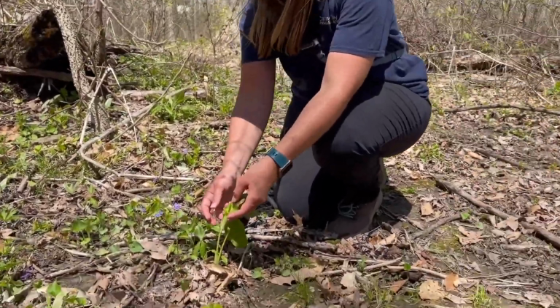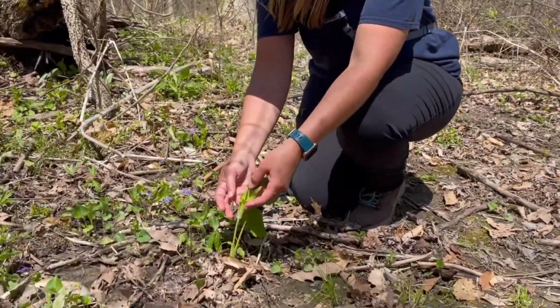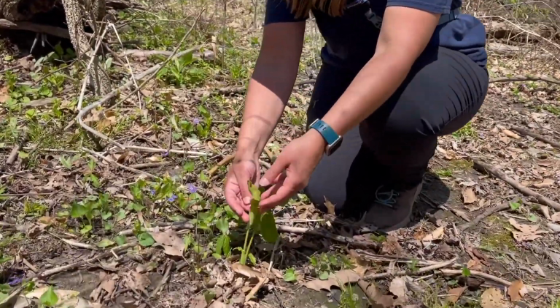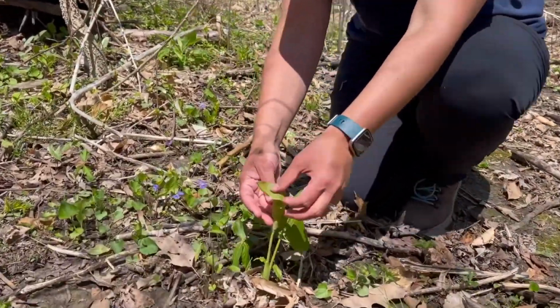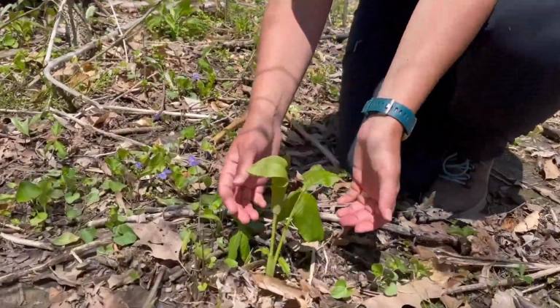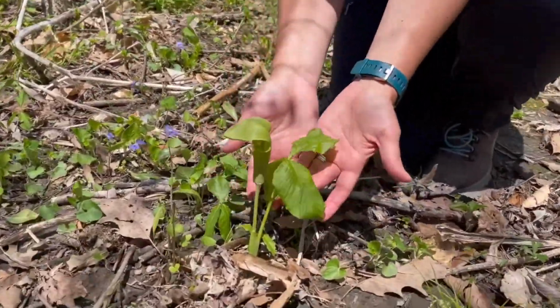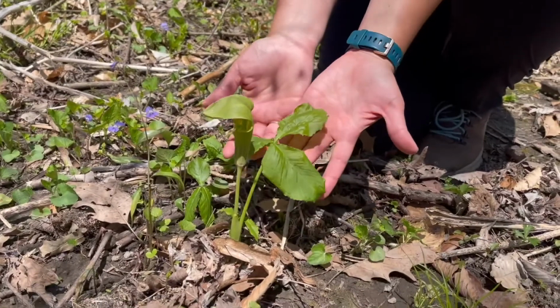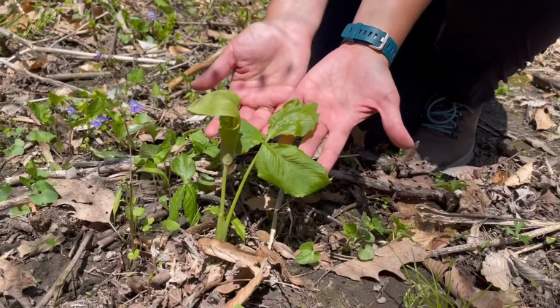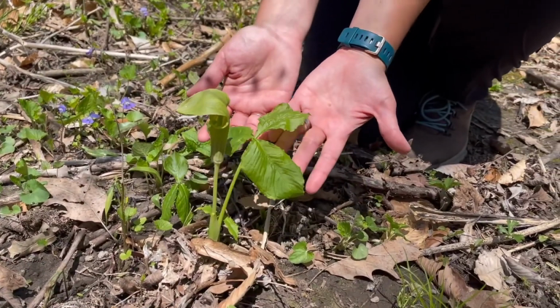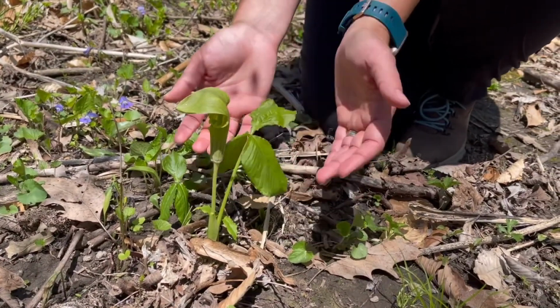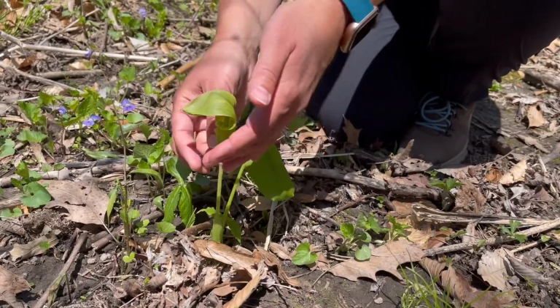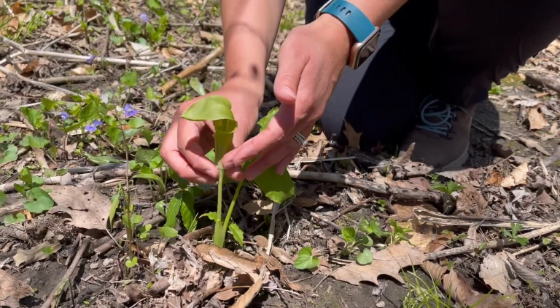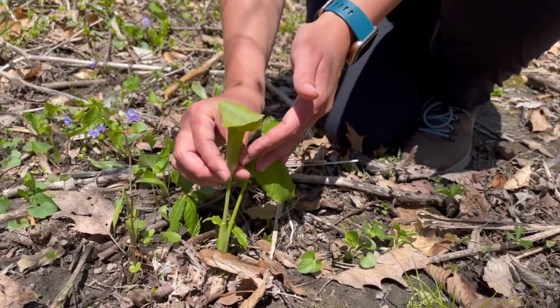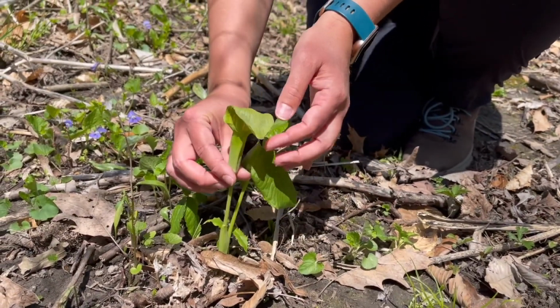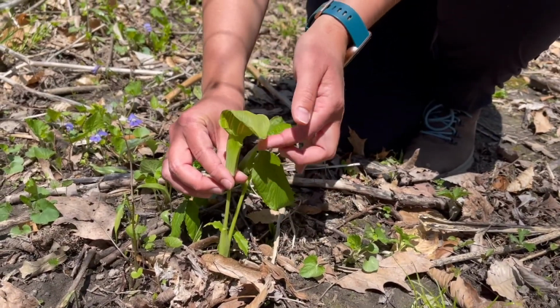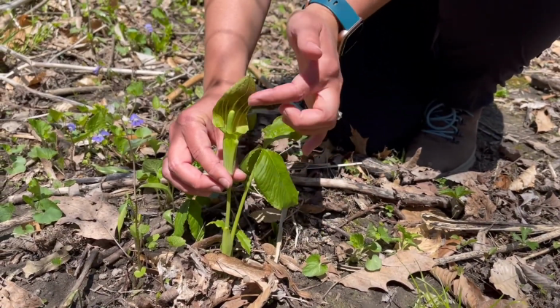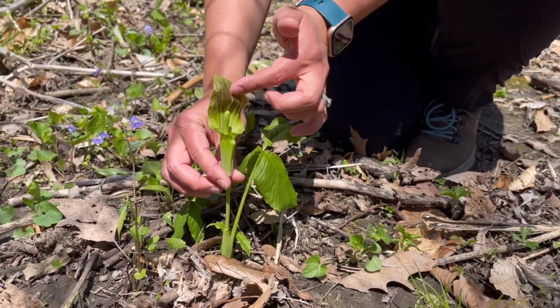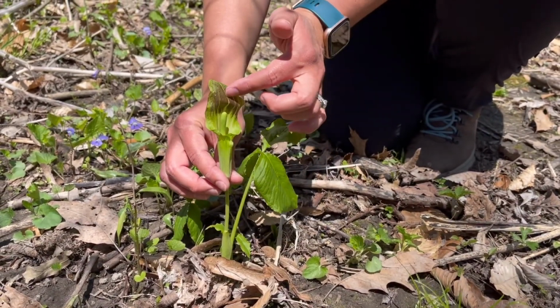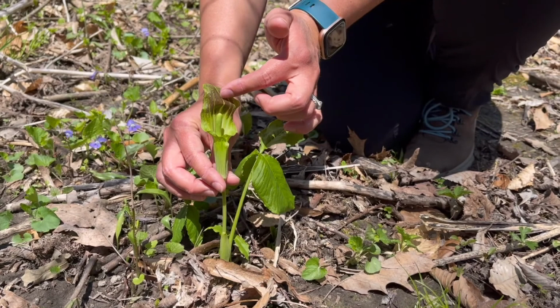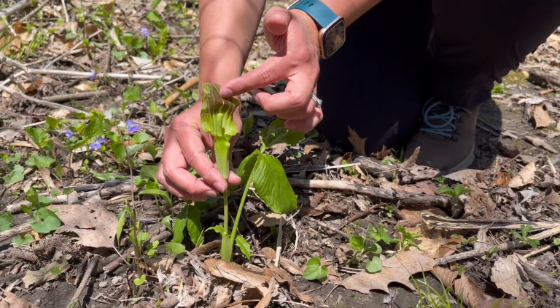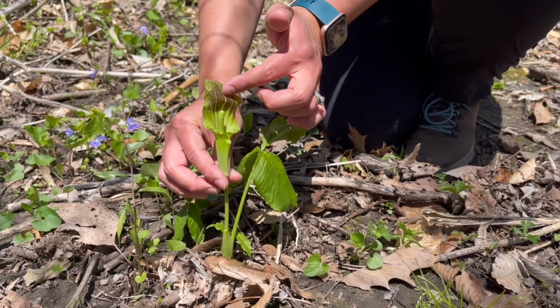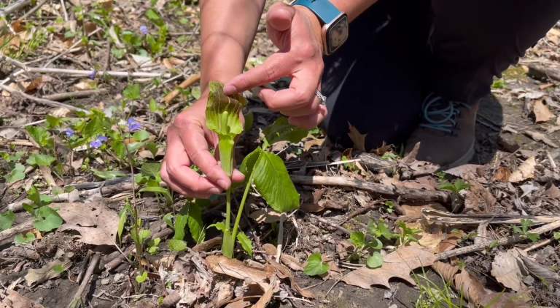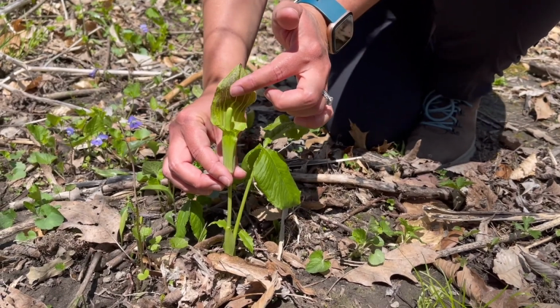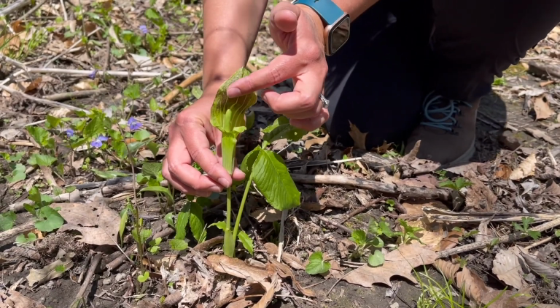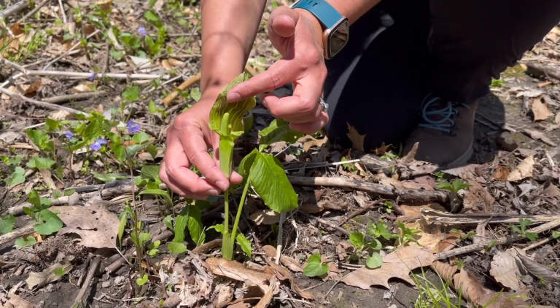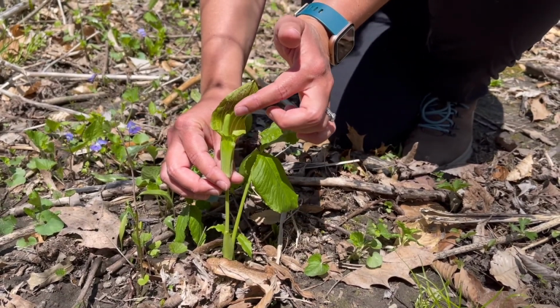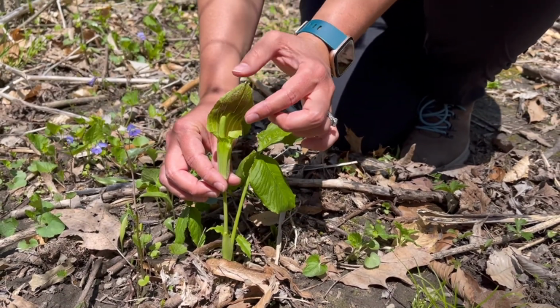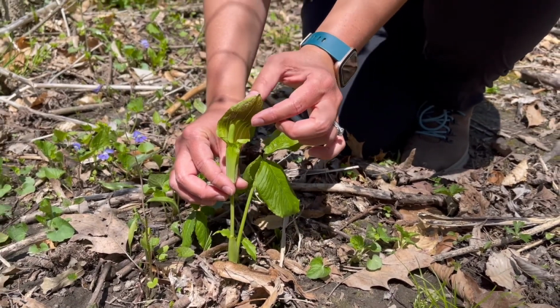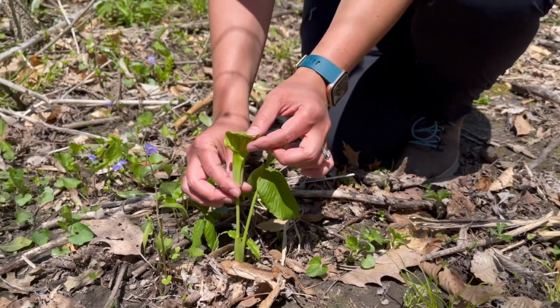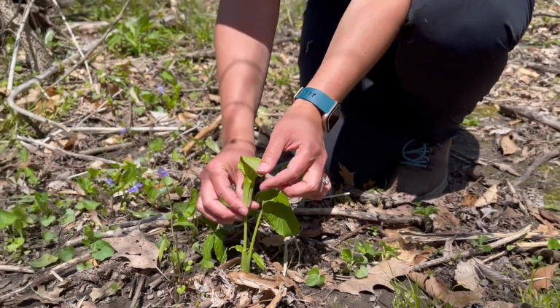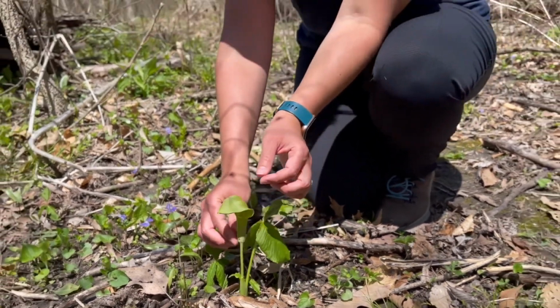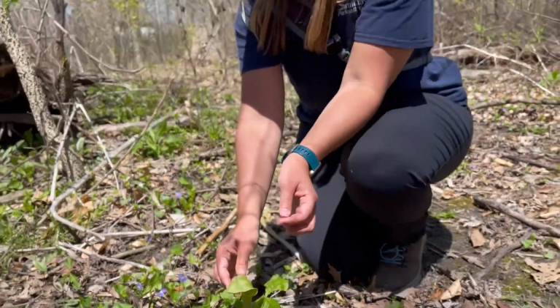The first one we've come upon is jack-in-the-pulpit, which is a really exciting one to see in a woodland. It has three leaves on it, it has the stalk, and there is jack in the pulpit.